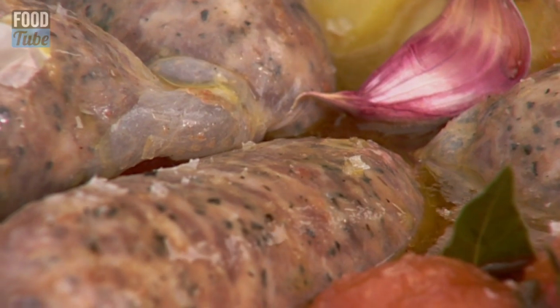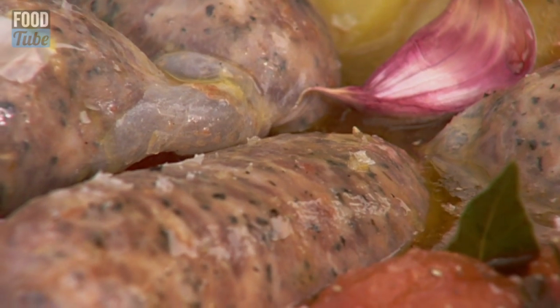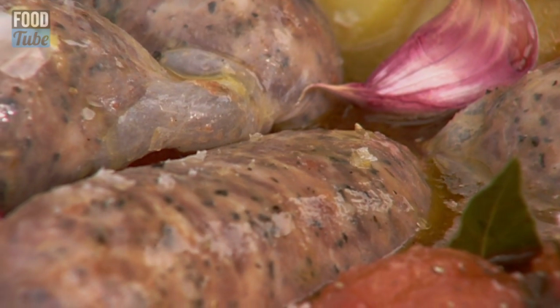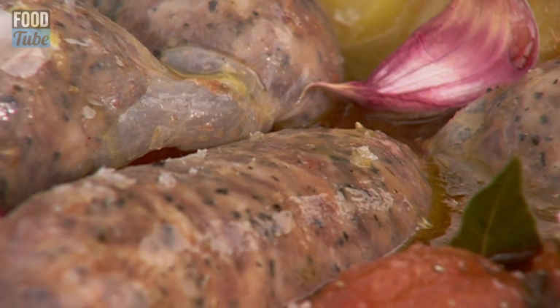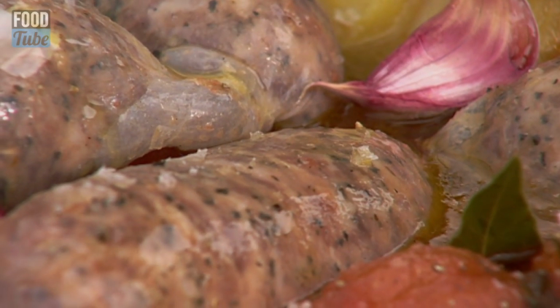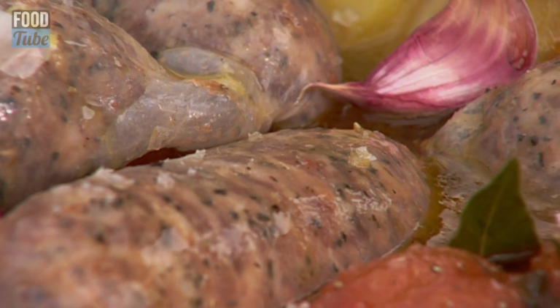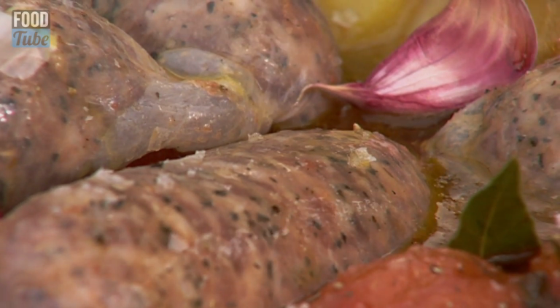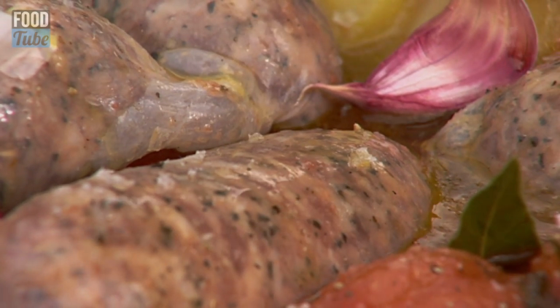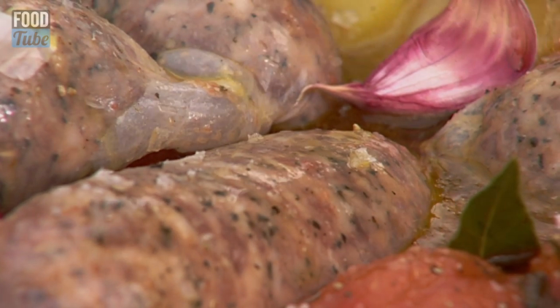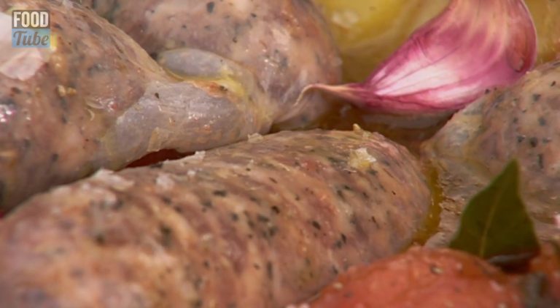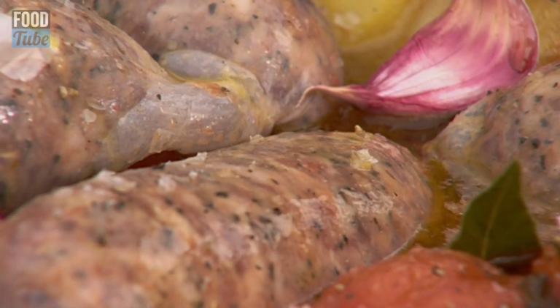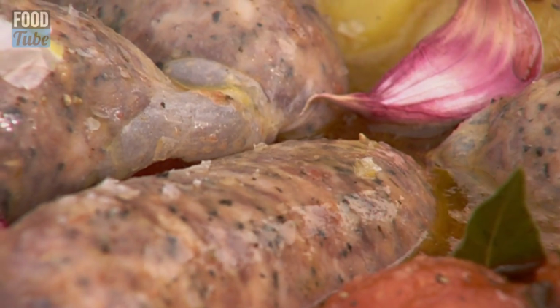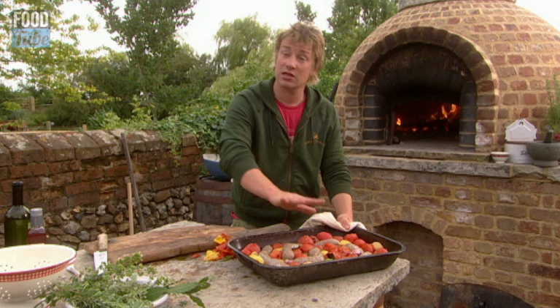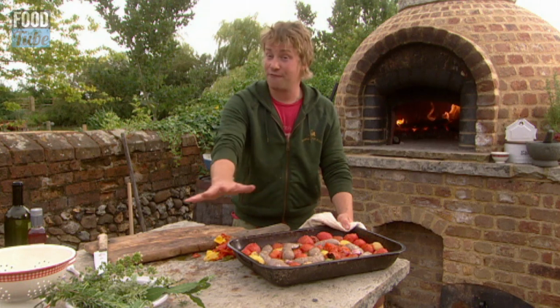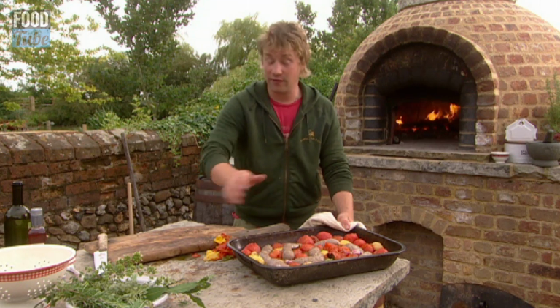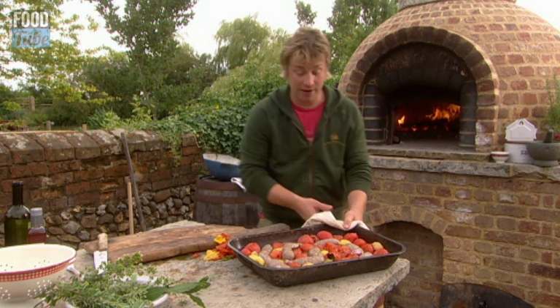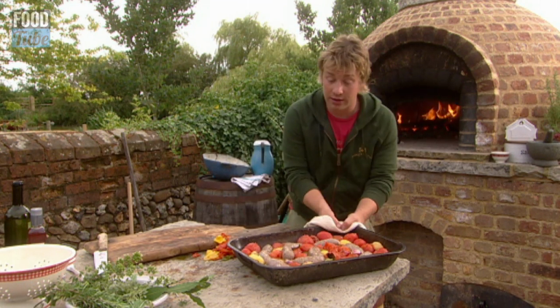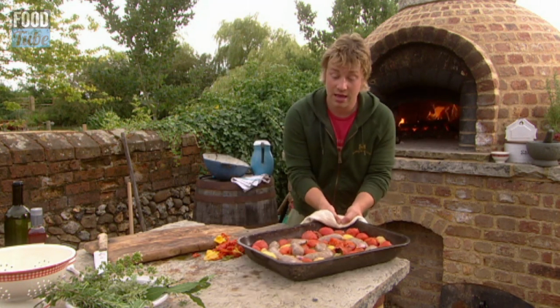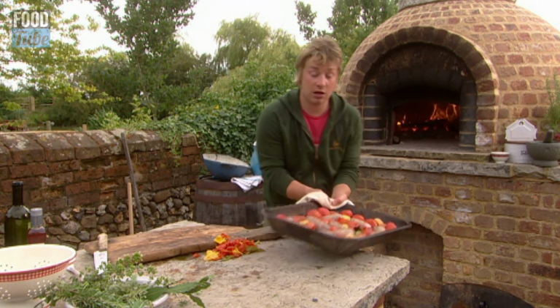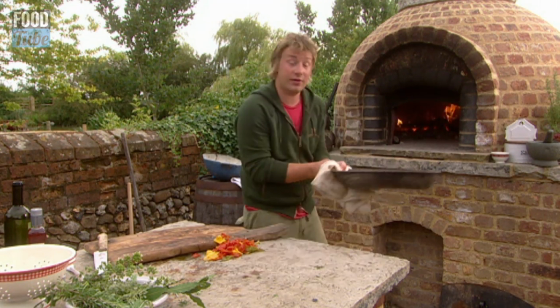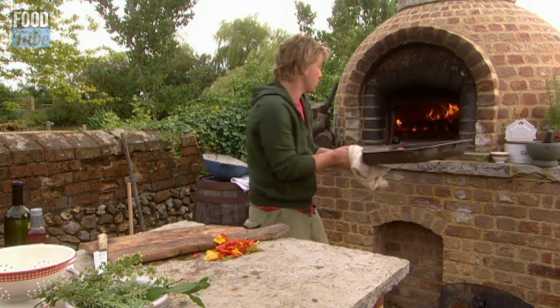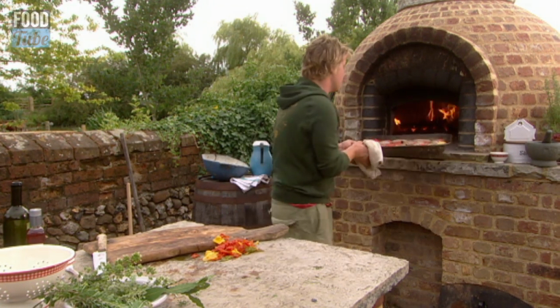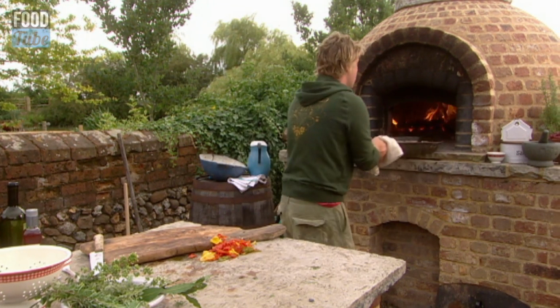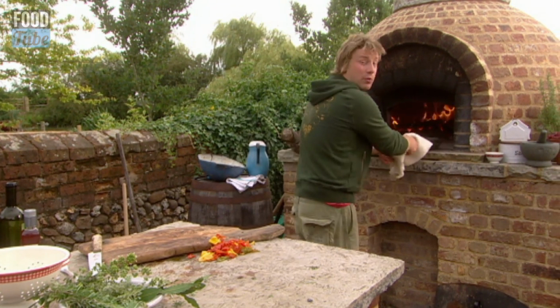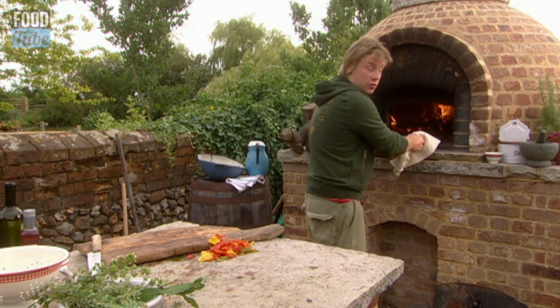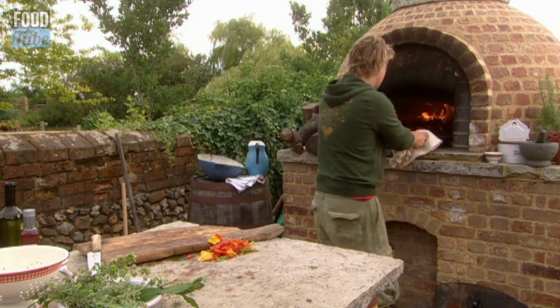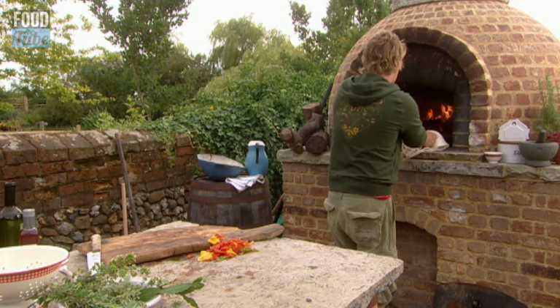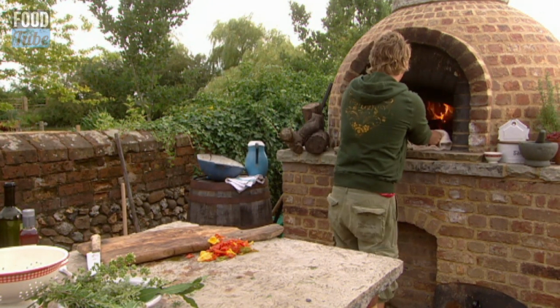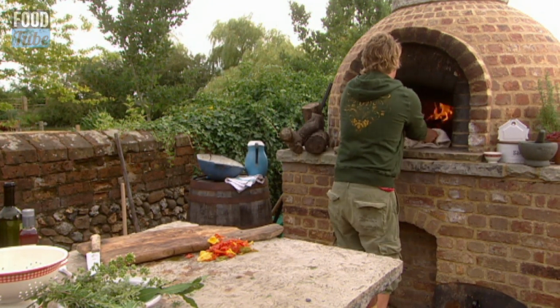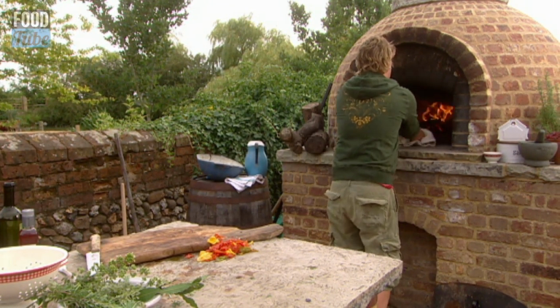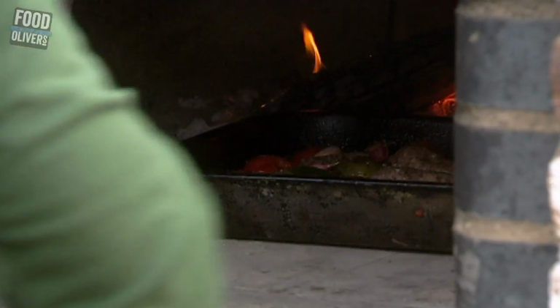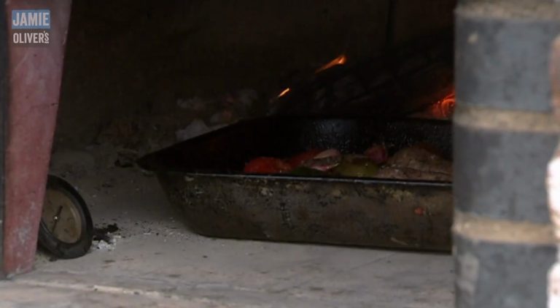The best bit of the dish now is the slow cooking. I'm going to put that in at about 180 Celsius, about 350 Fahrenheit, and I'll turn the sausages maybe once or twice in that time and it will be delish.